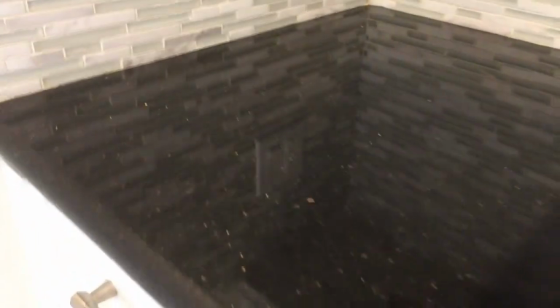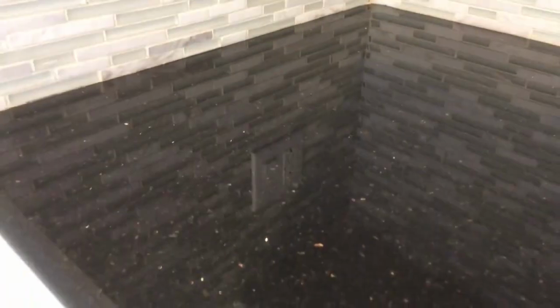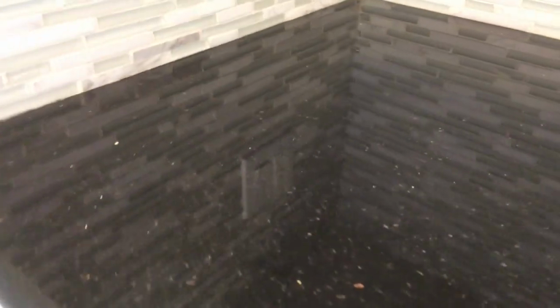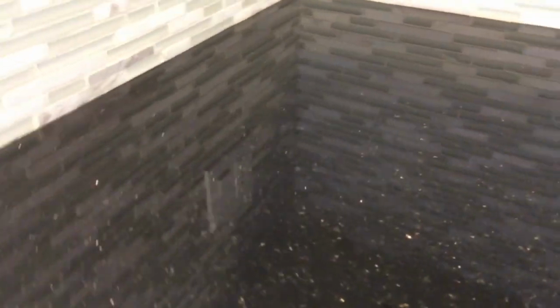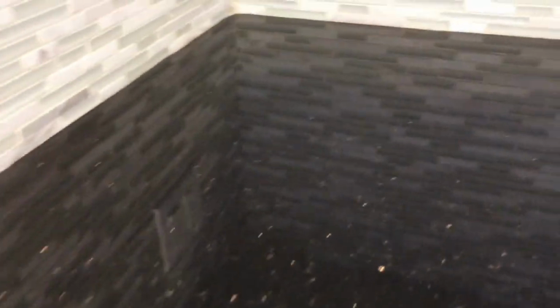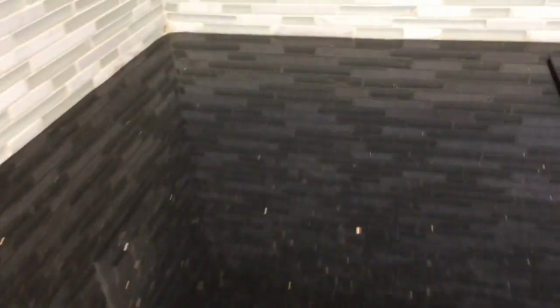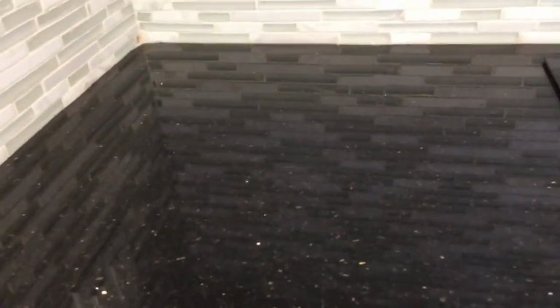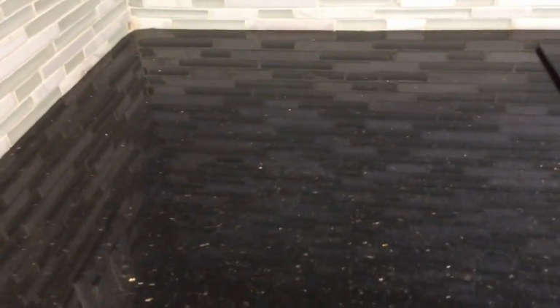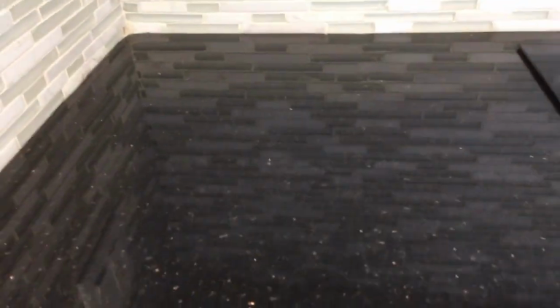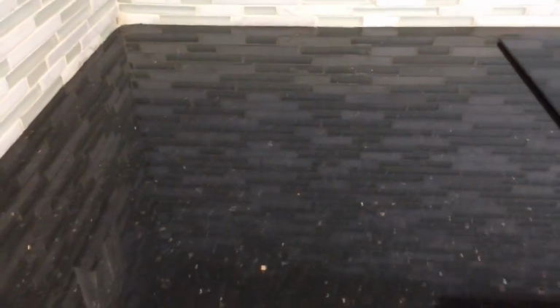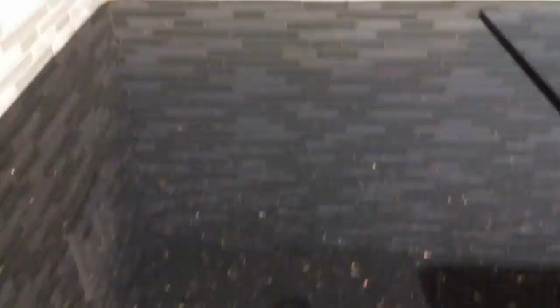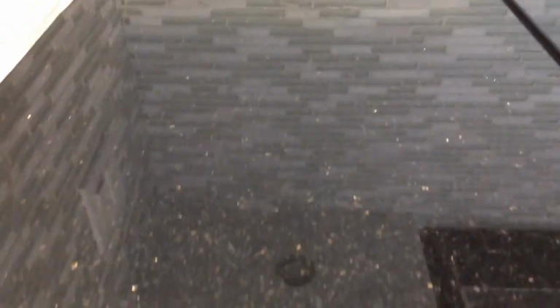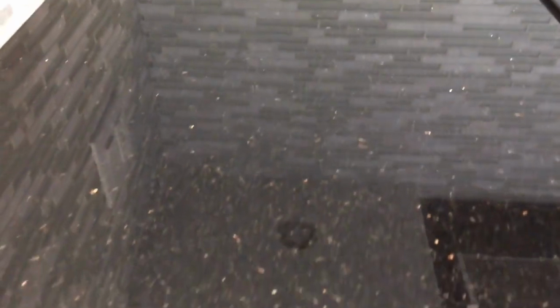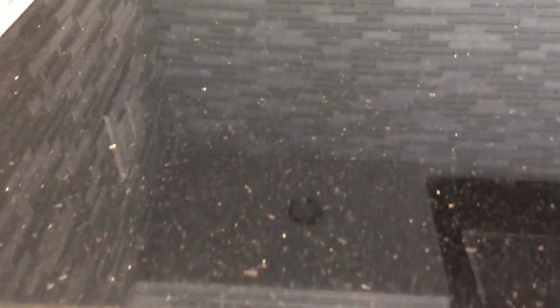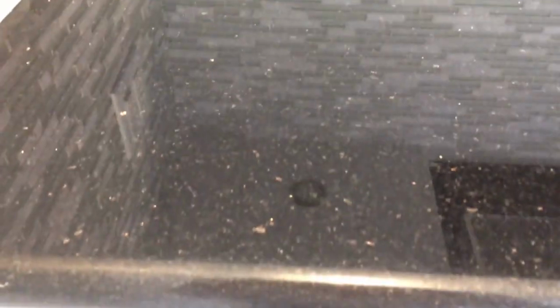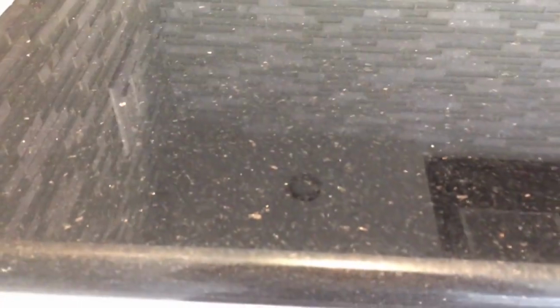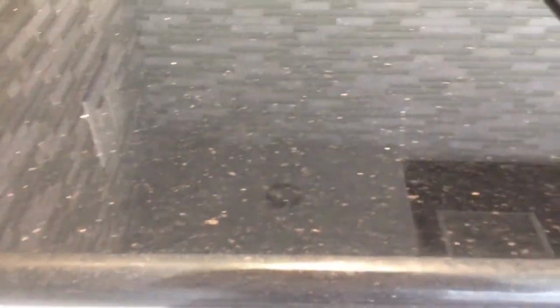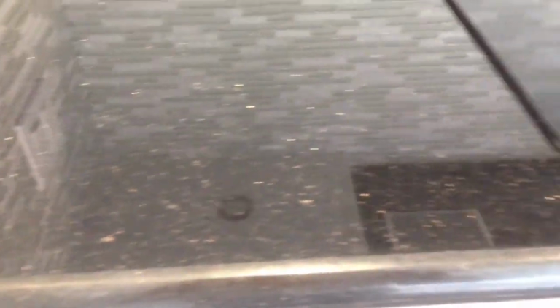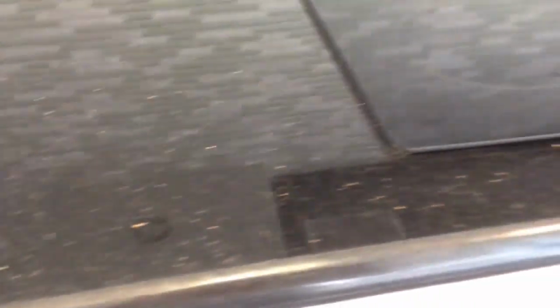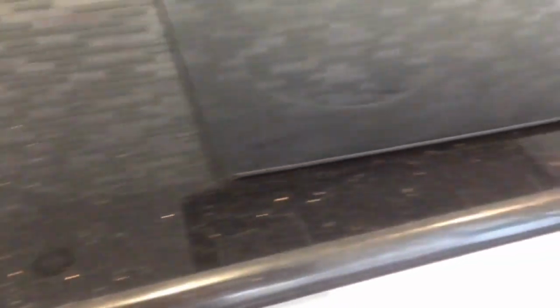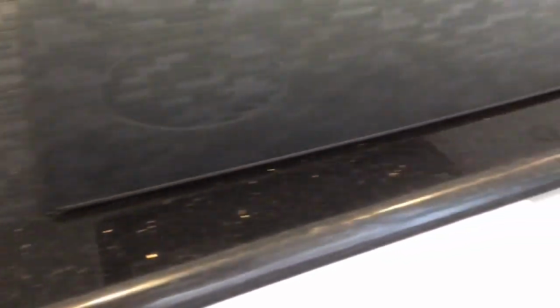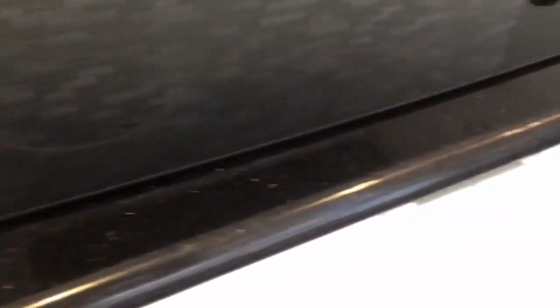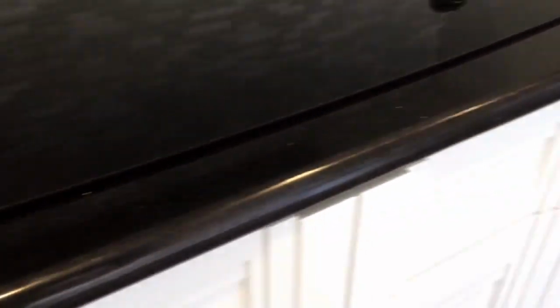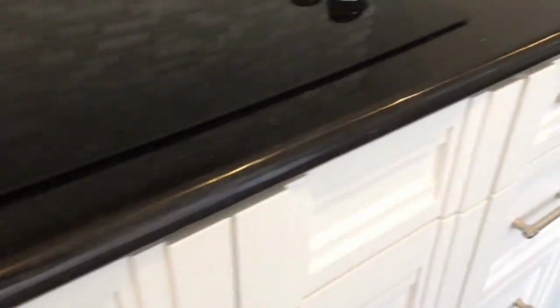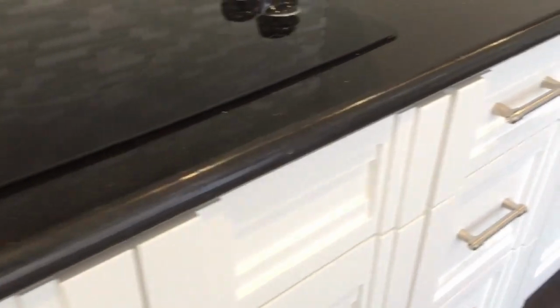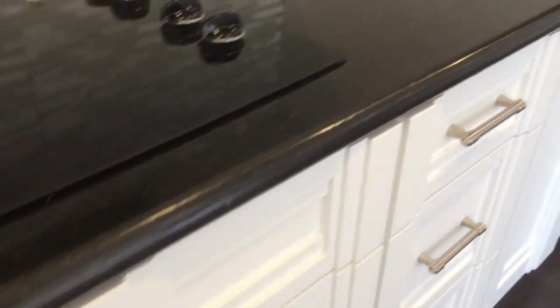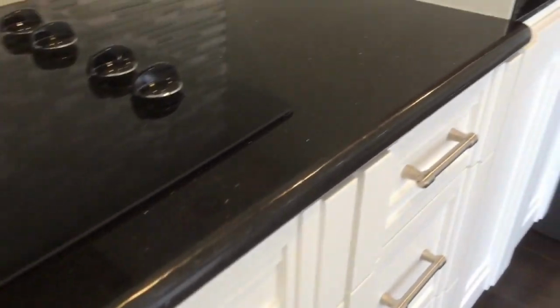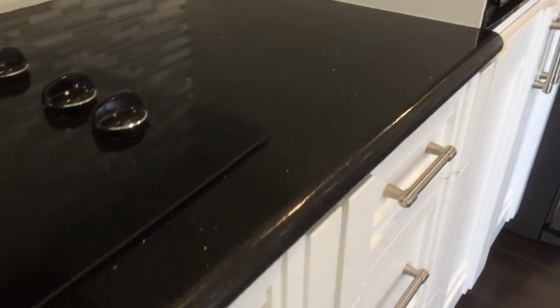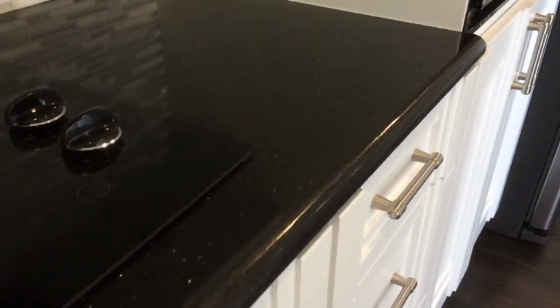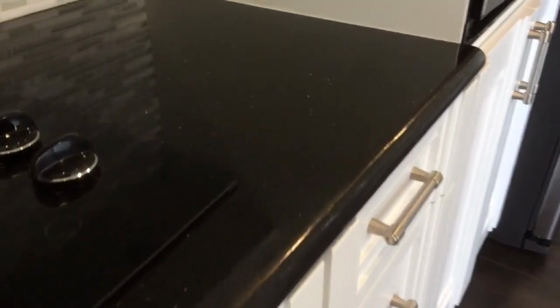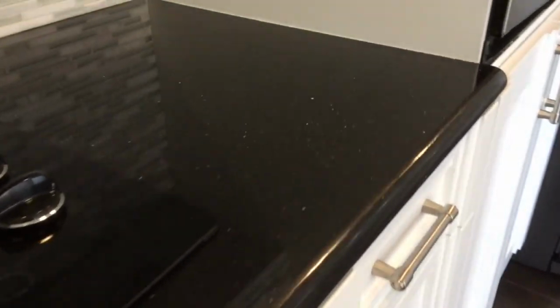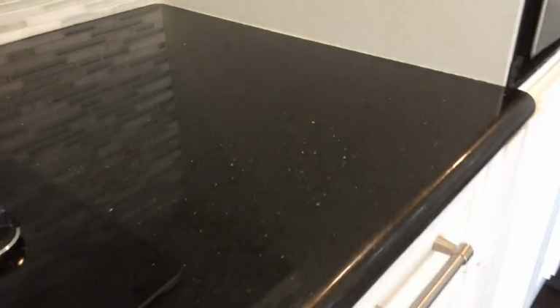This is brand new granite, just recently installed. And the sealer that was removed with the razor blade is a standard sealer.